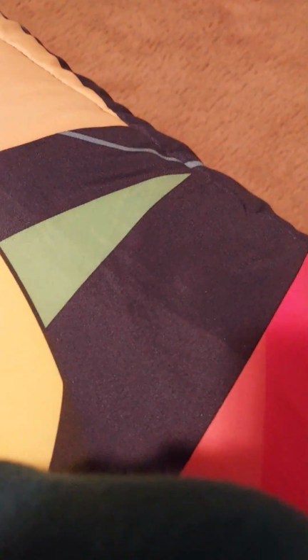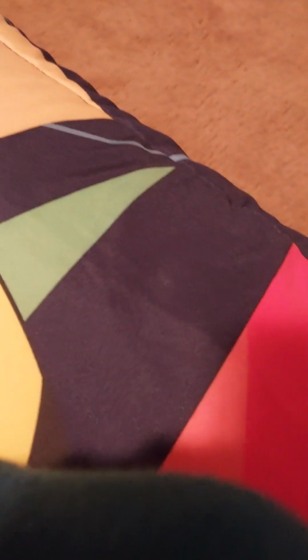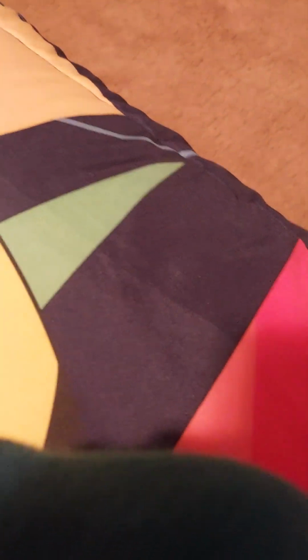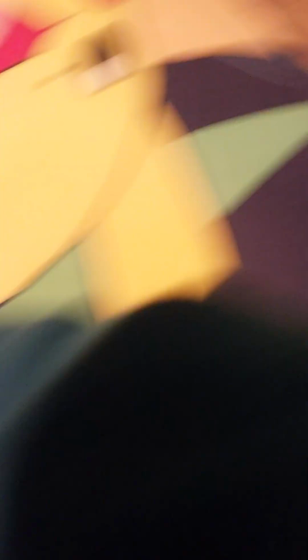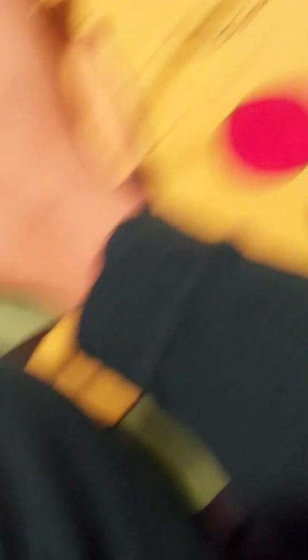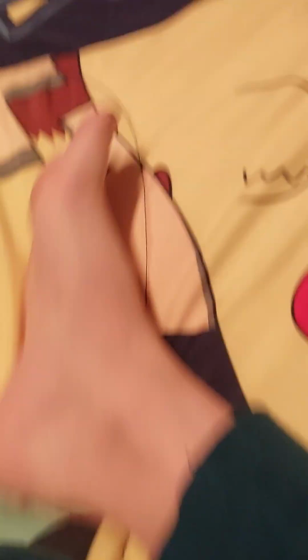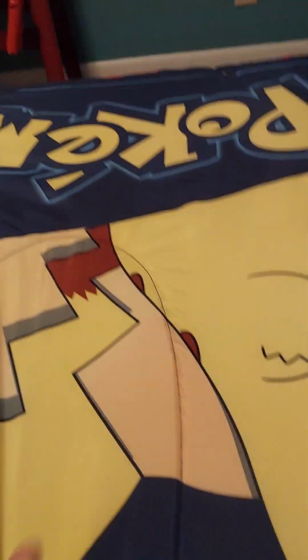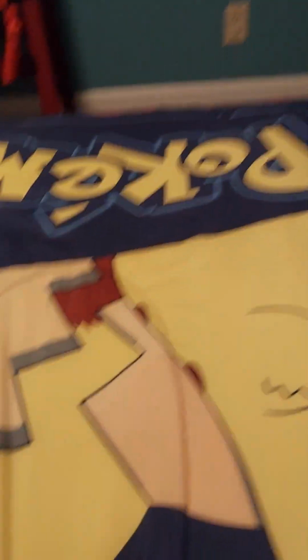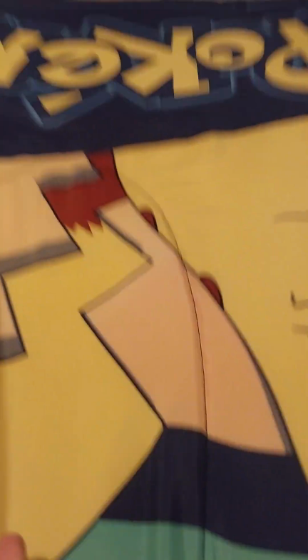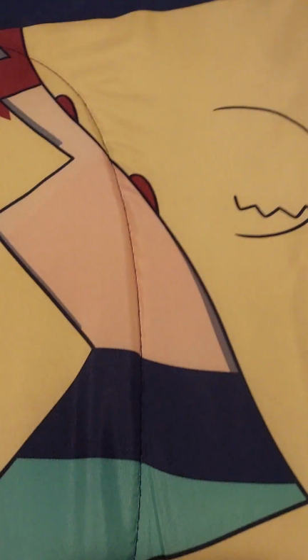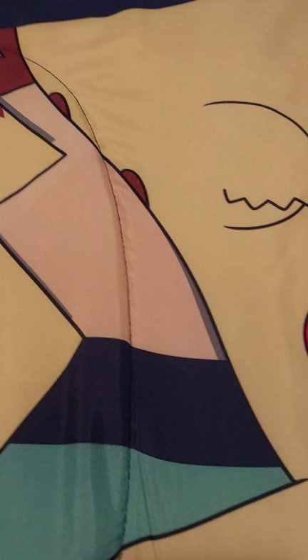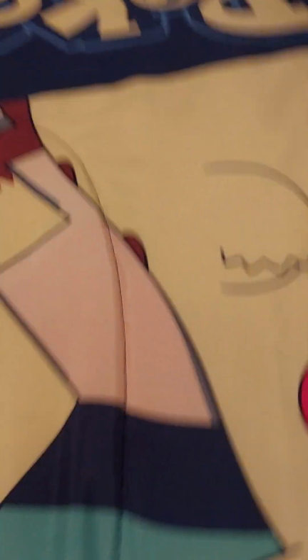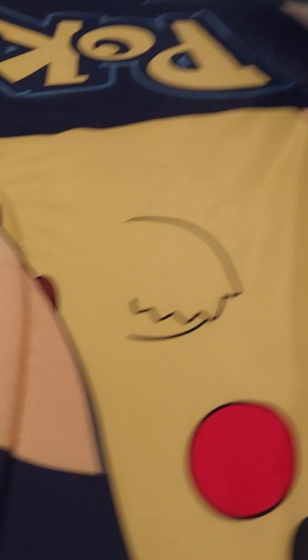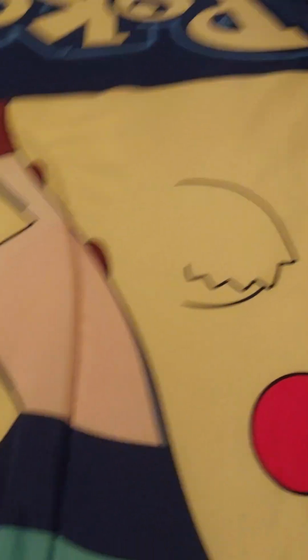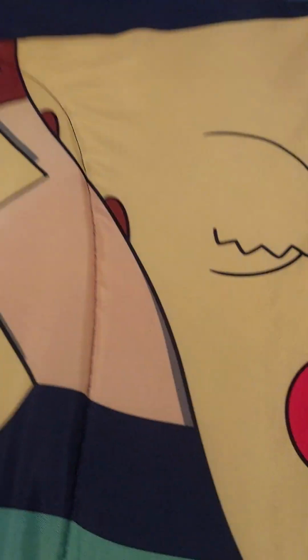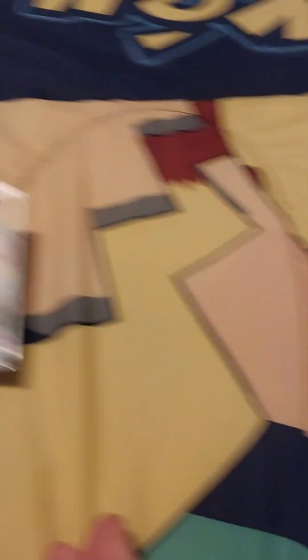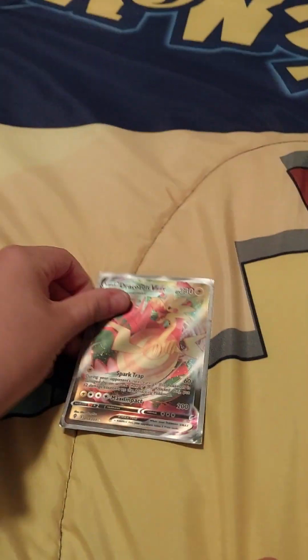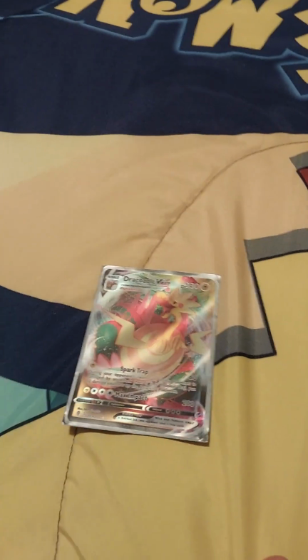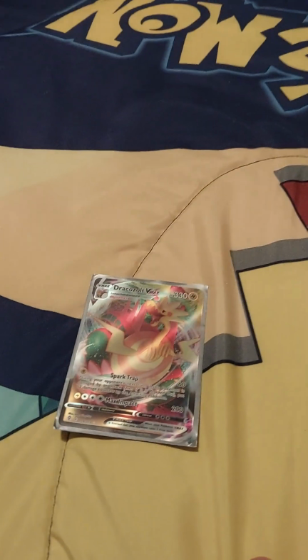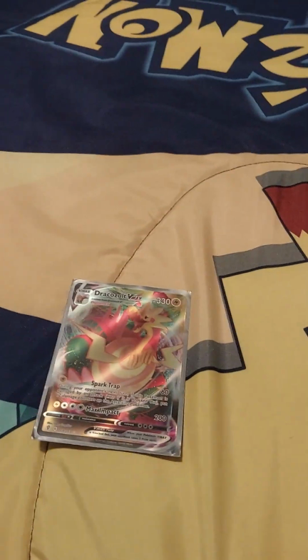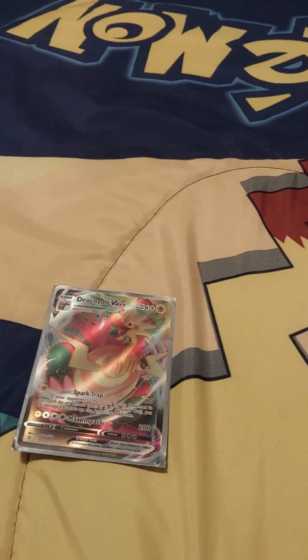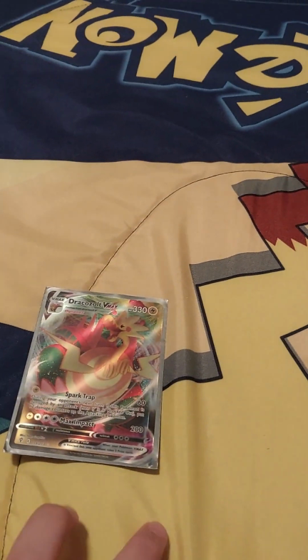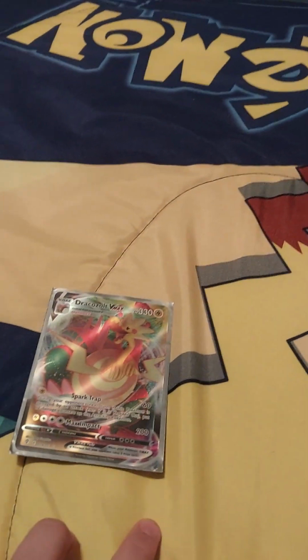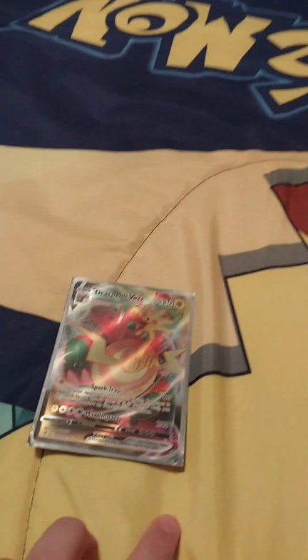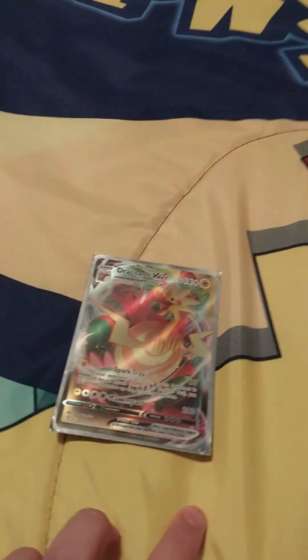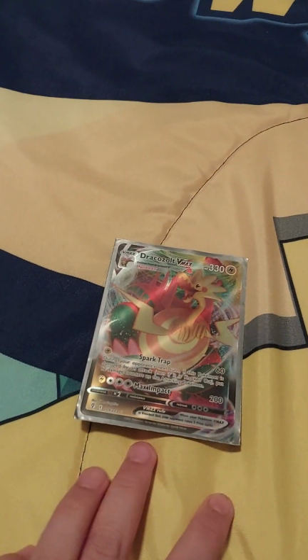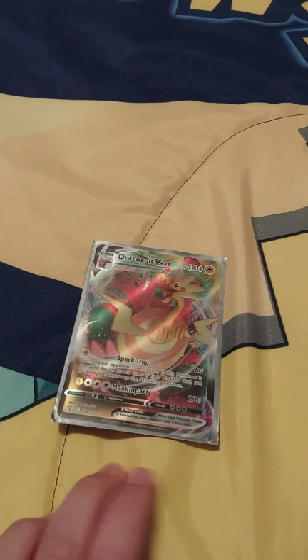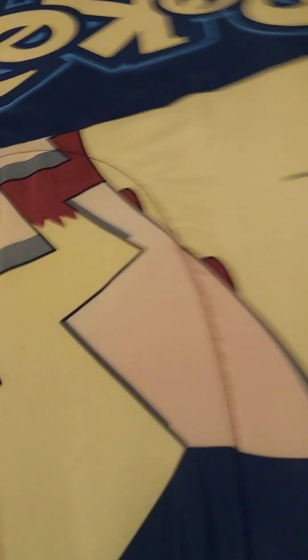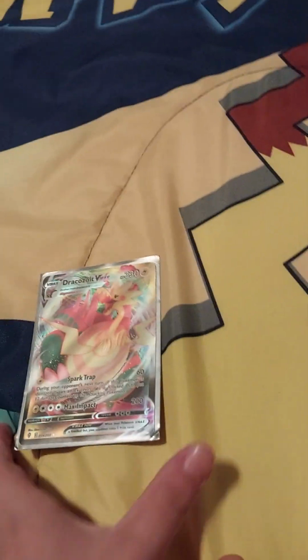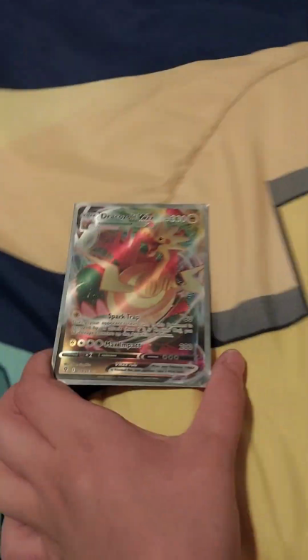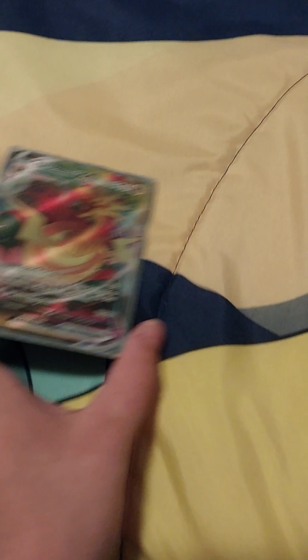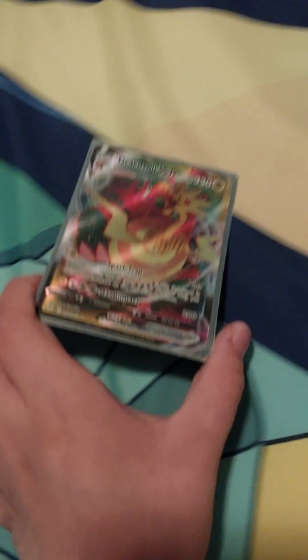So first we're gonna start out with my best Pokémon card — Dracozolt VMAX. Dracozolt, is that how you pronounce it? I don't know.